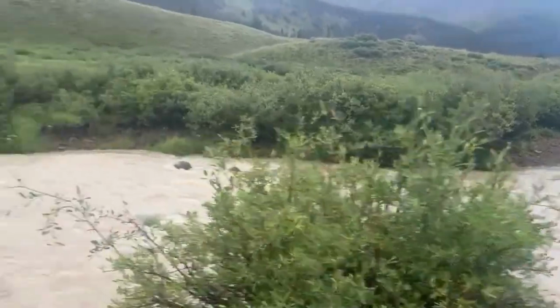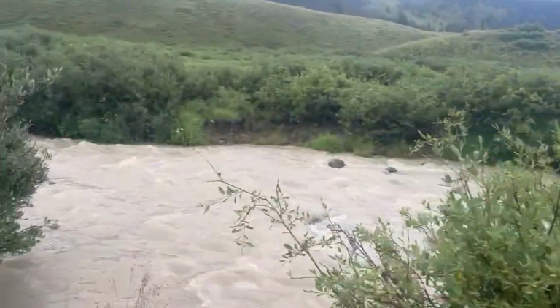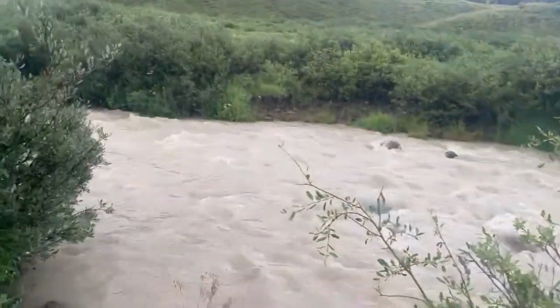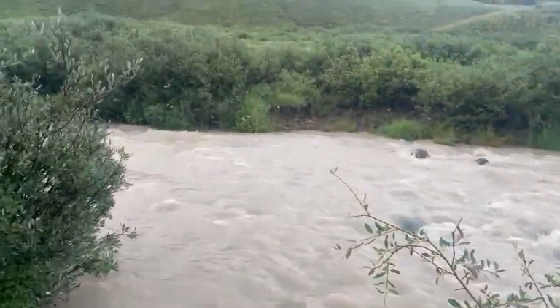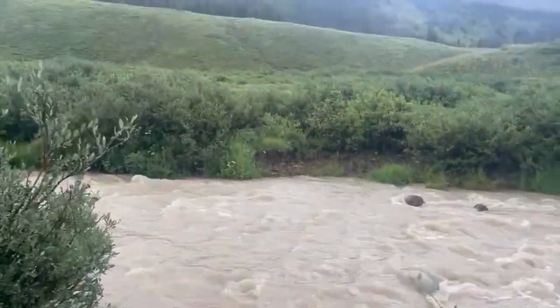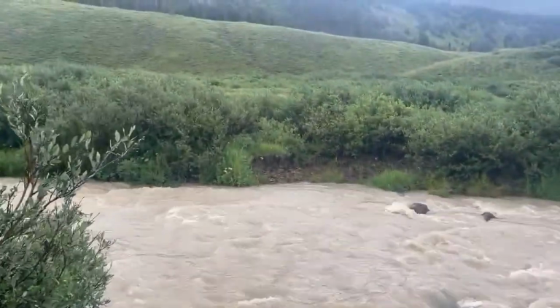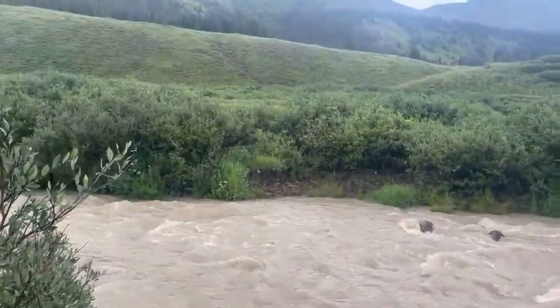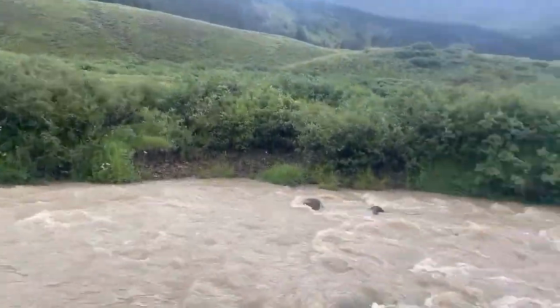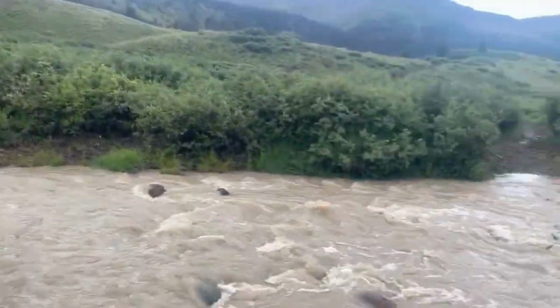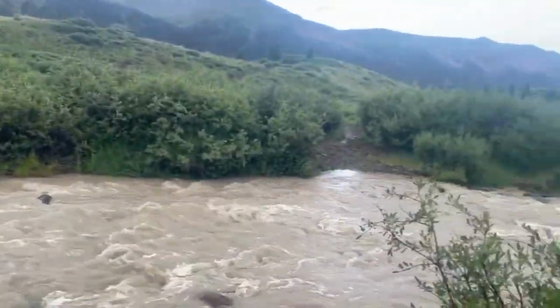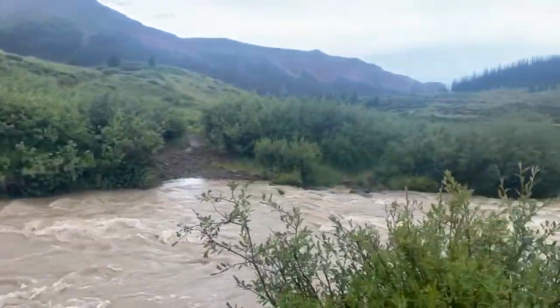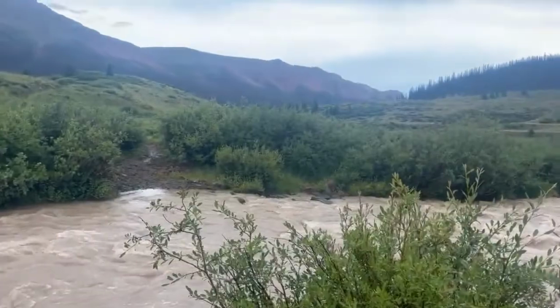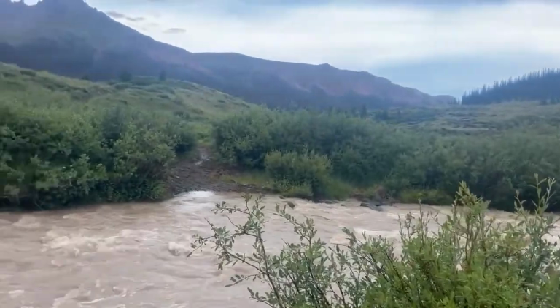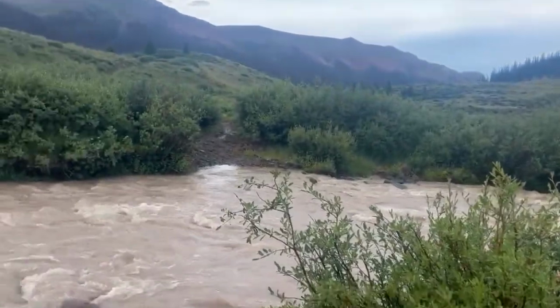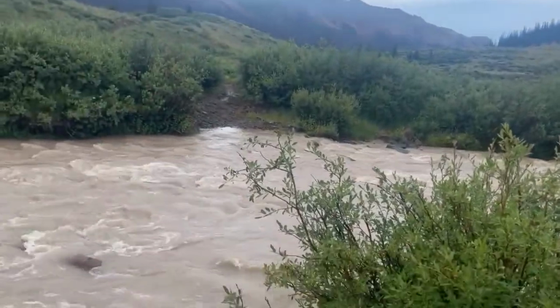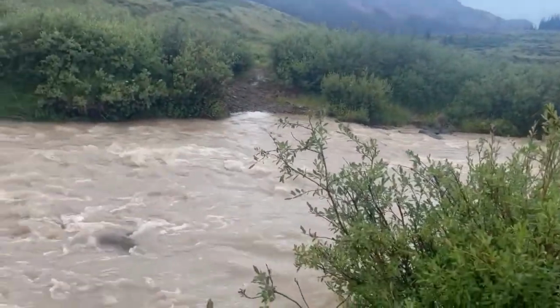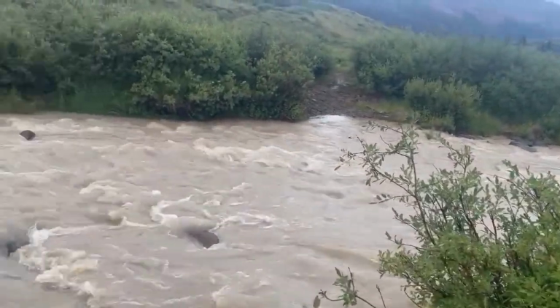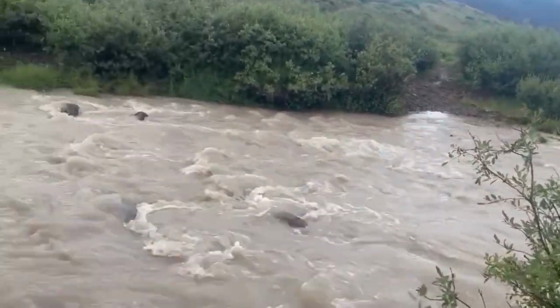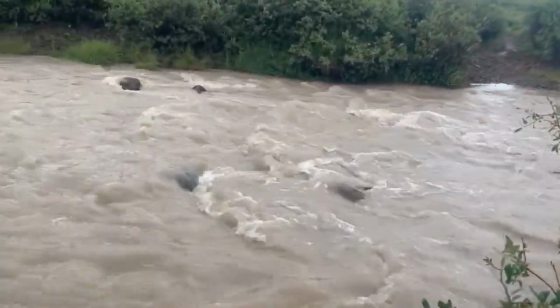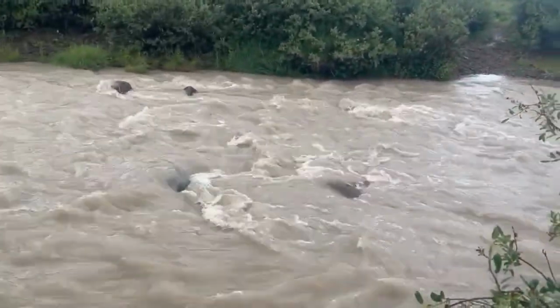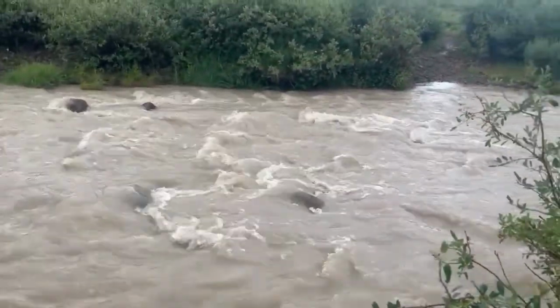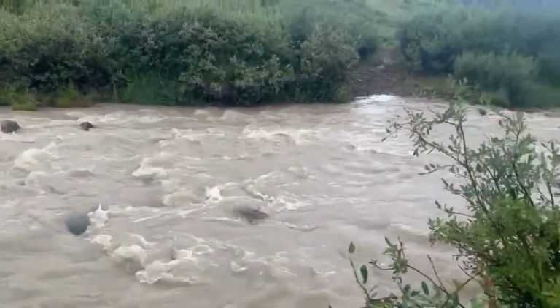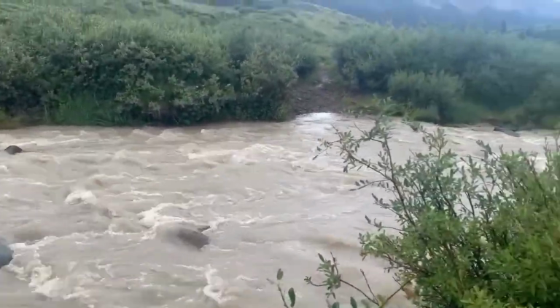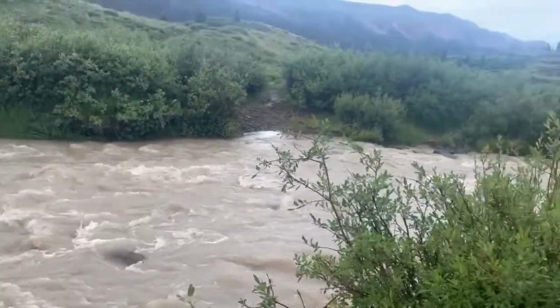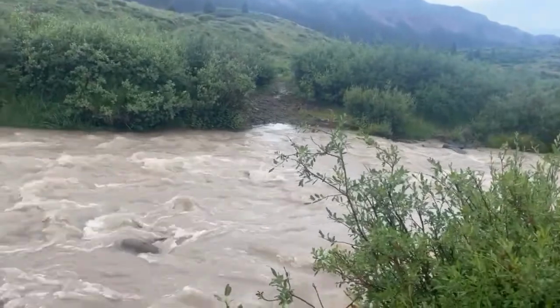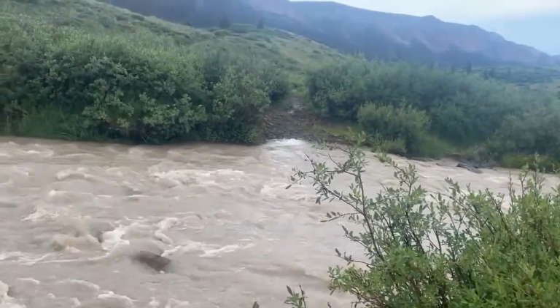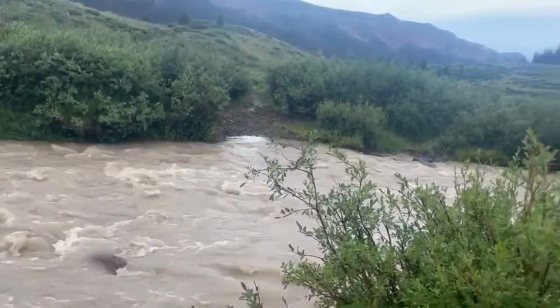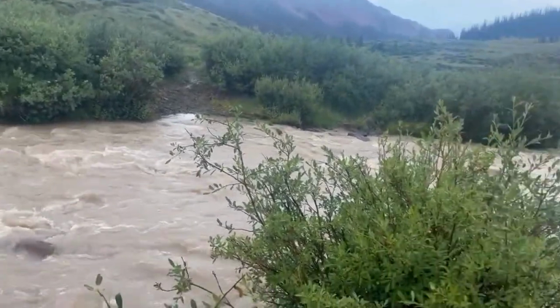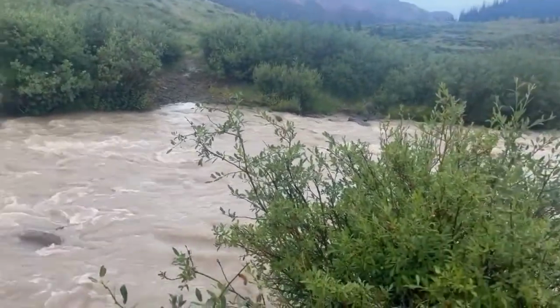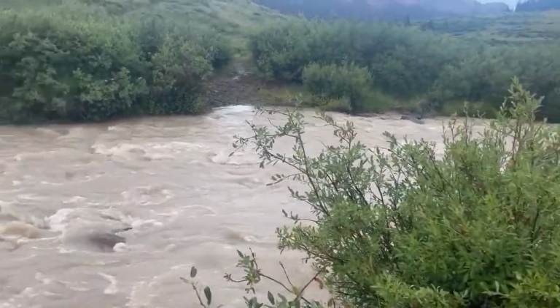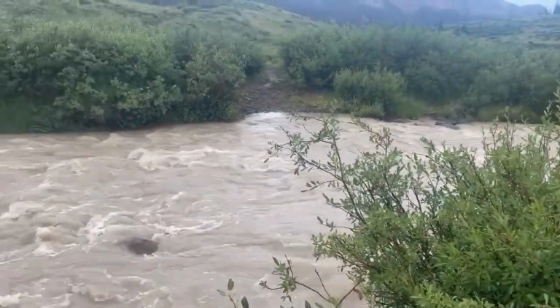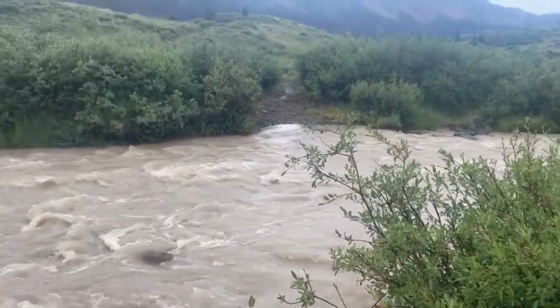All the rain we had today flooded this stream here pretty well. It's really high and really silty right now and I need water, so hopefully I'll find a side stream that's not as silty.